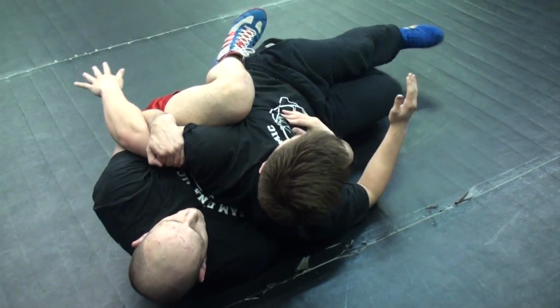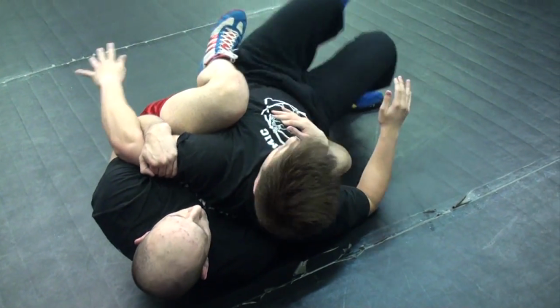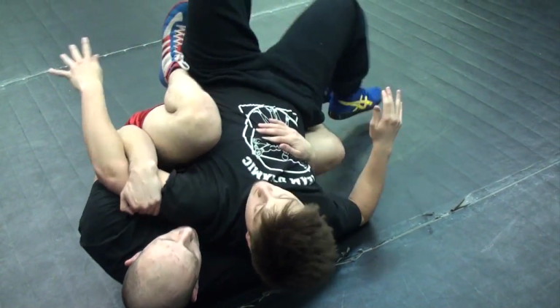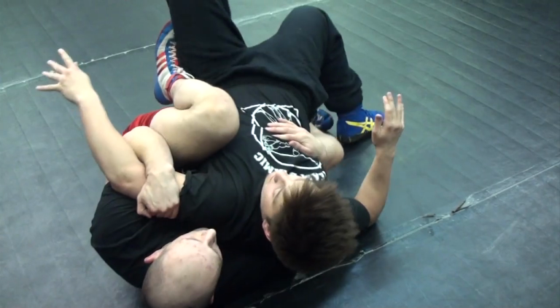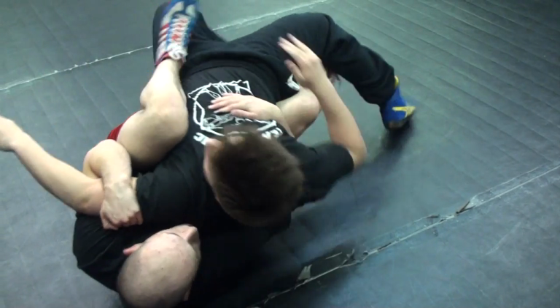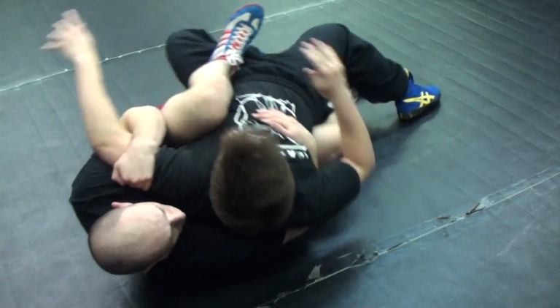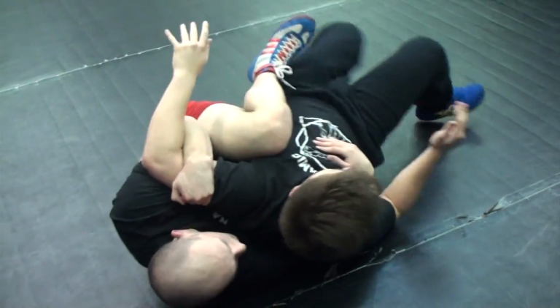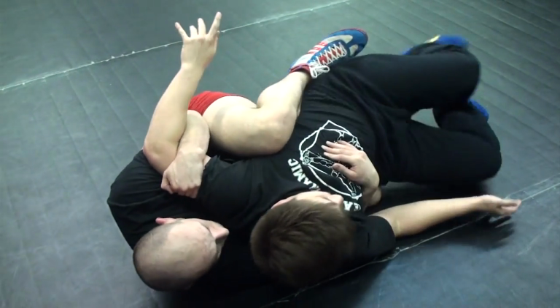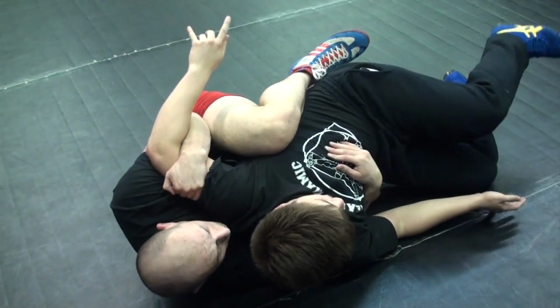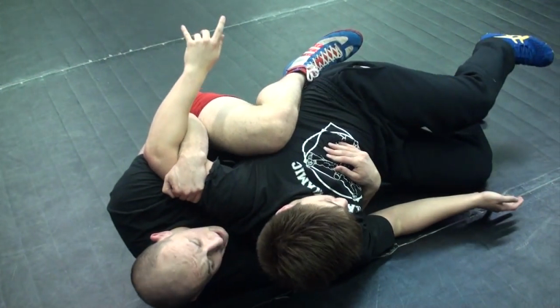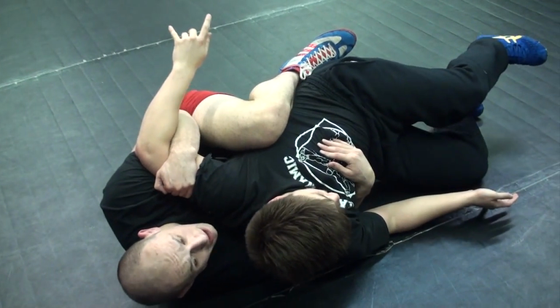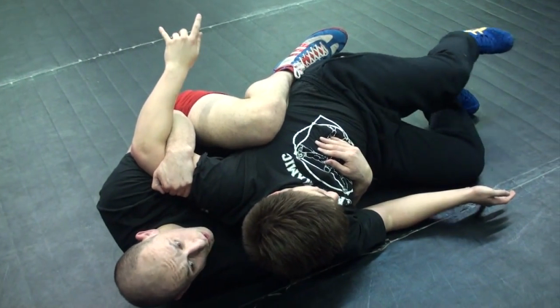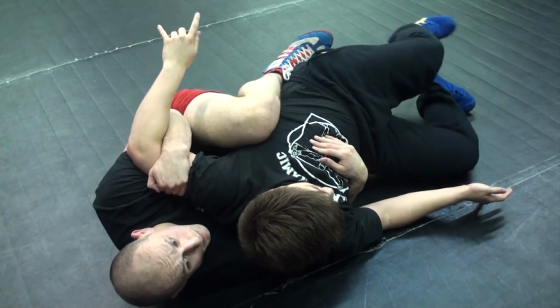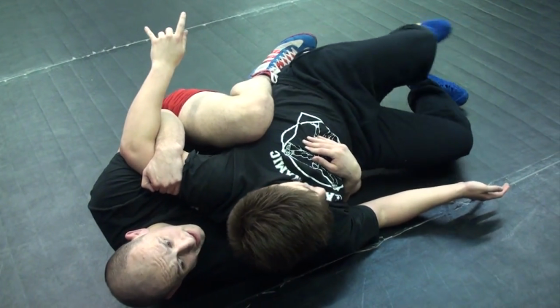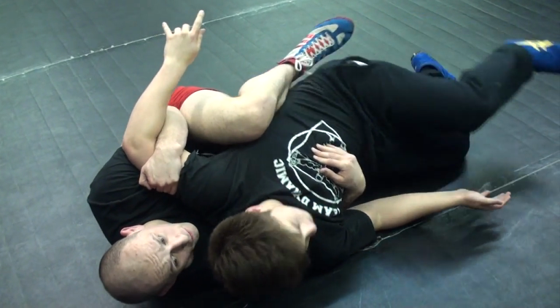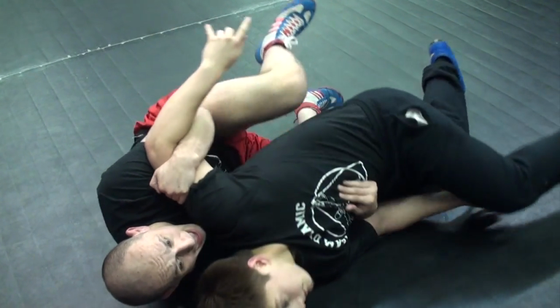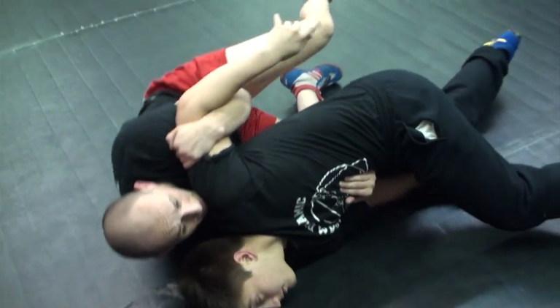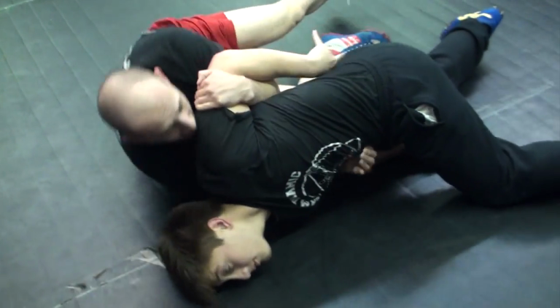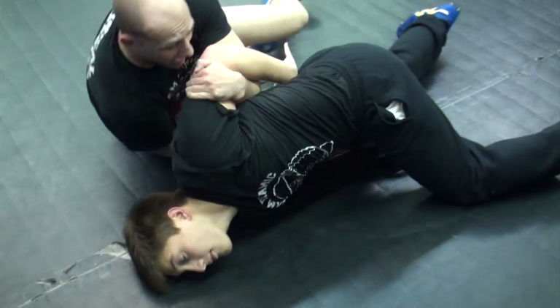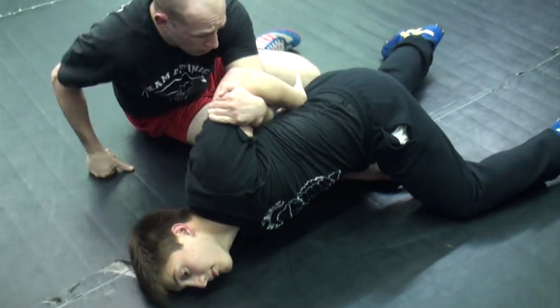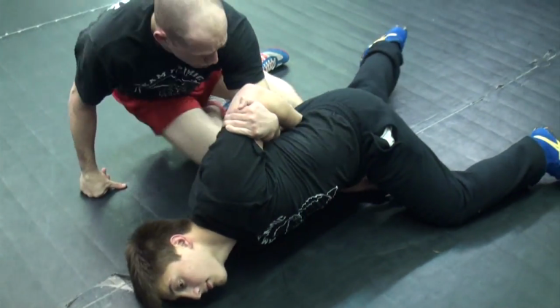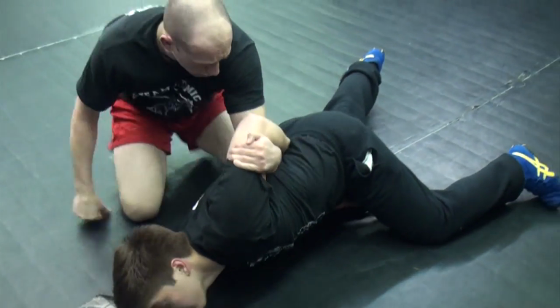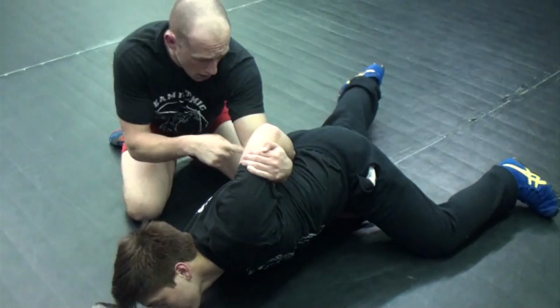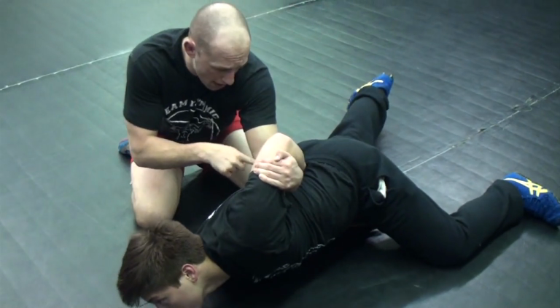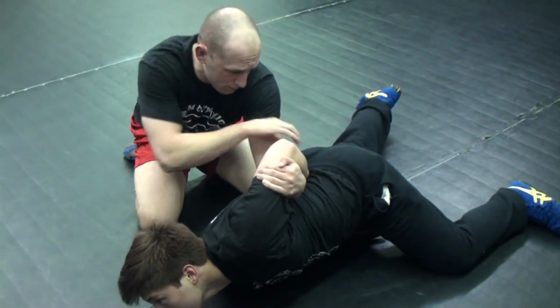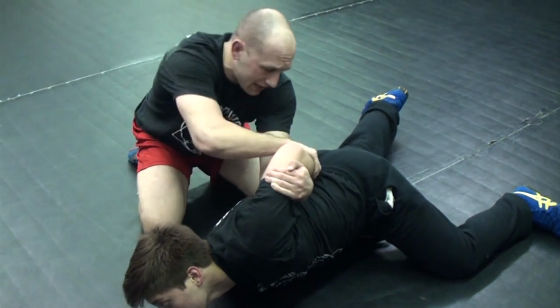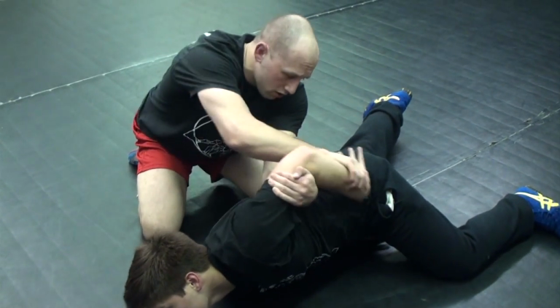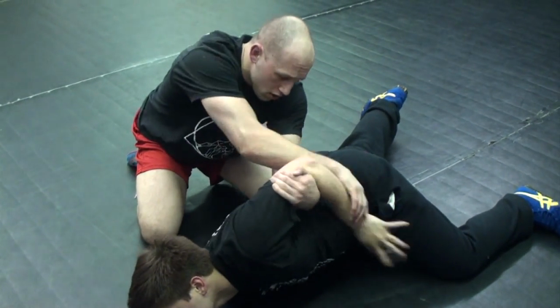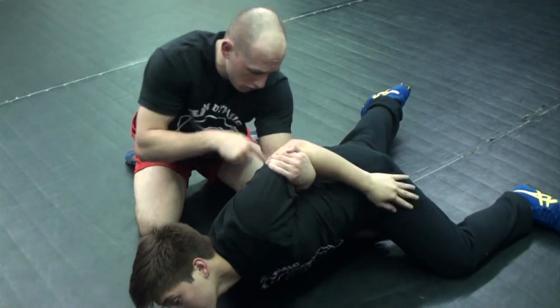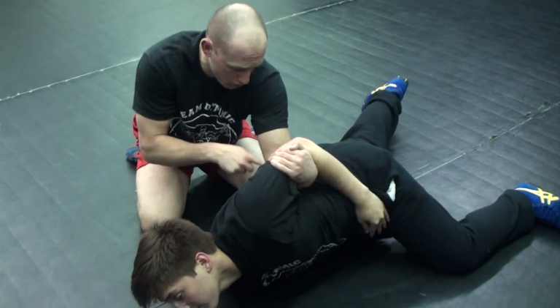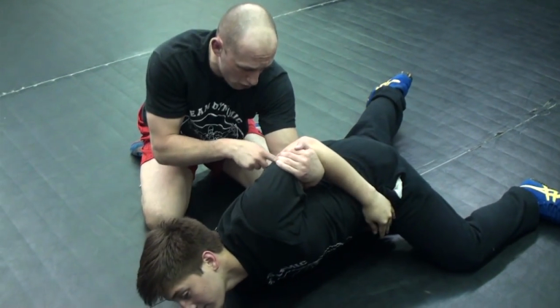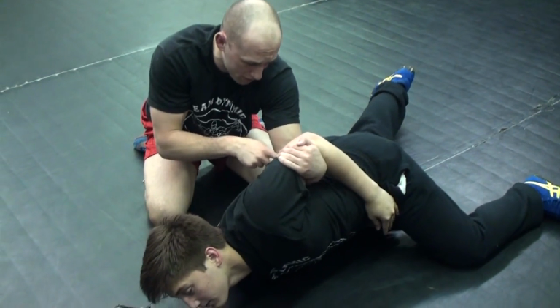Now he can't jump over my knee anymore — I control him here. He tries to roll to his belly to get off his back. I tuck the short hook behind his back. Notice where my arm is.